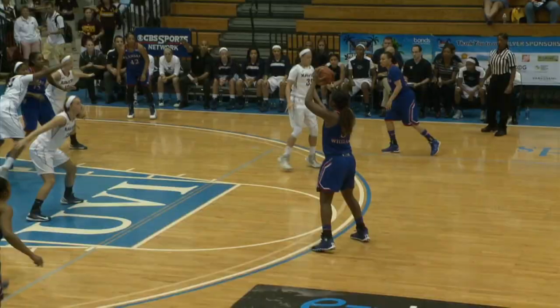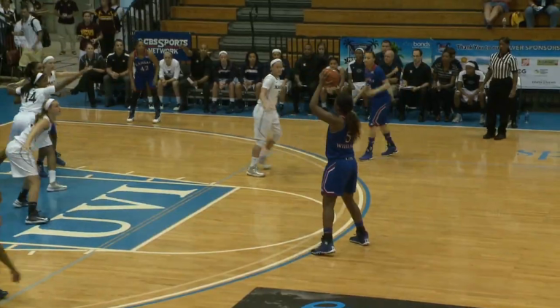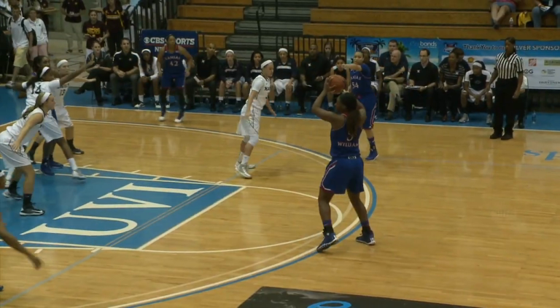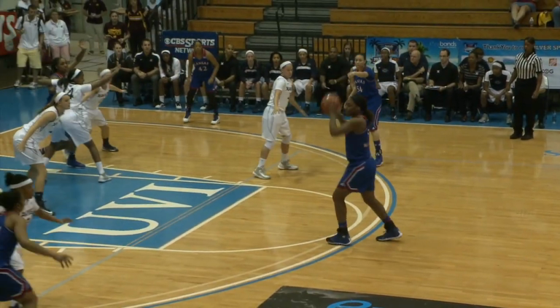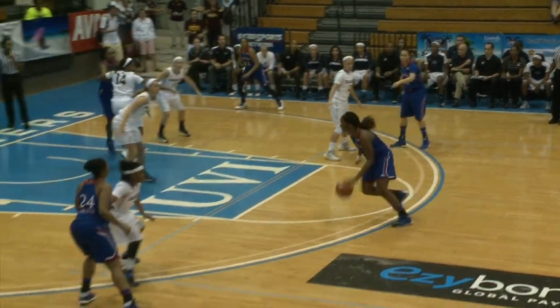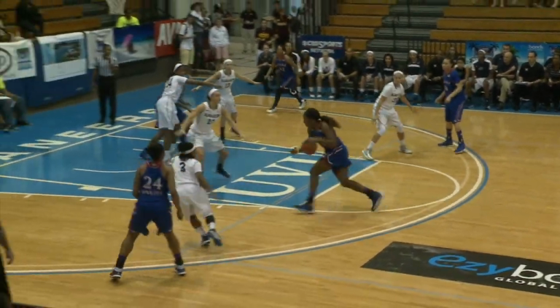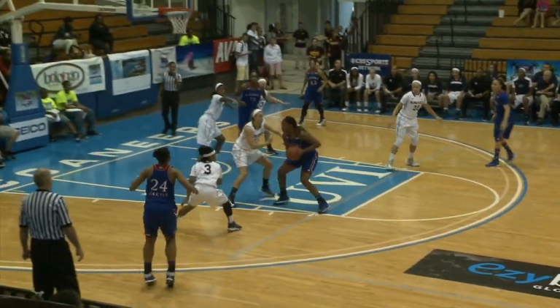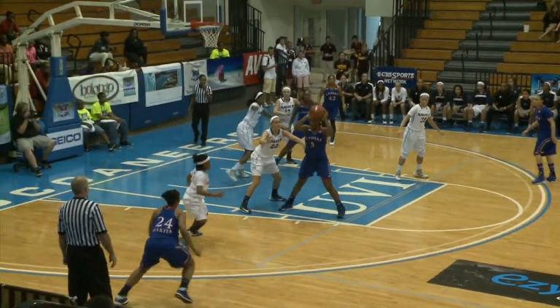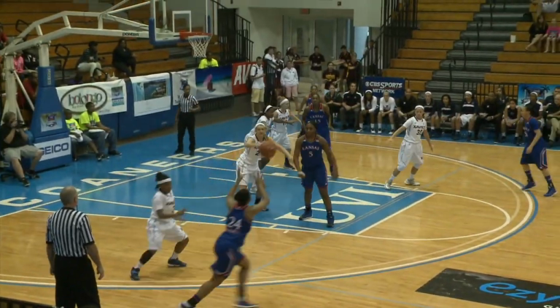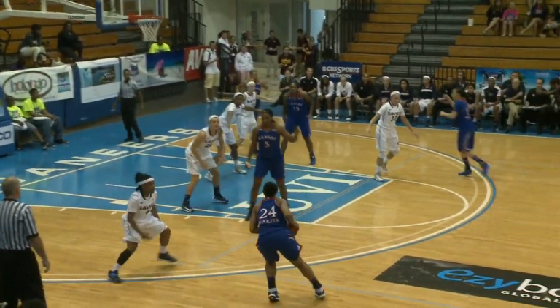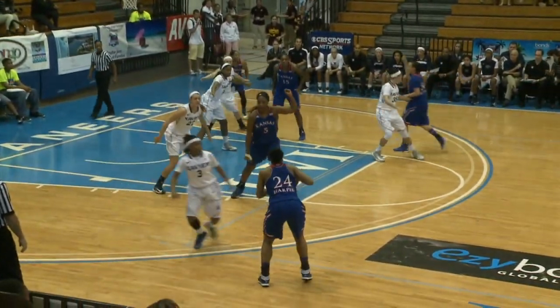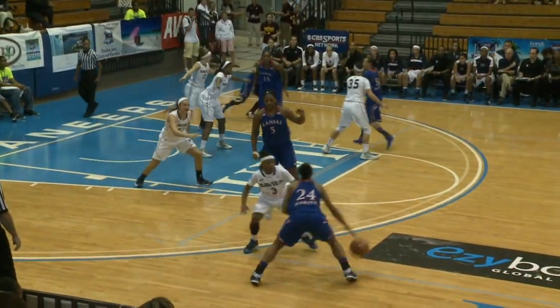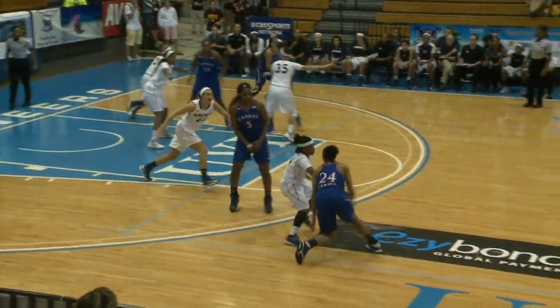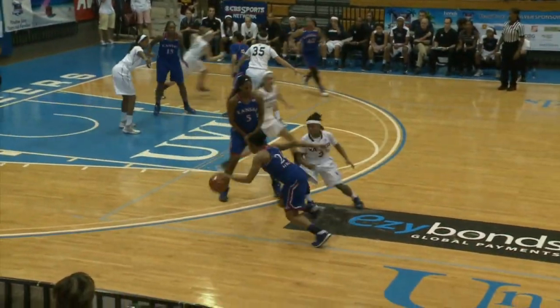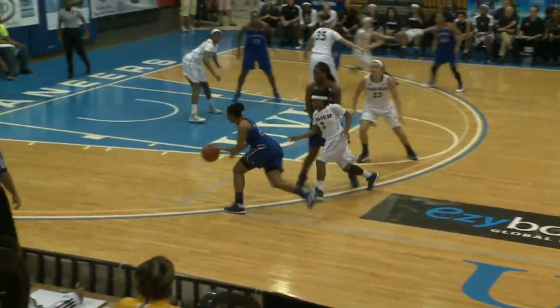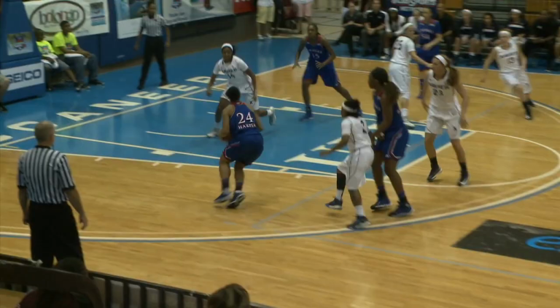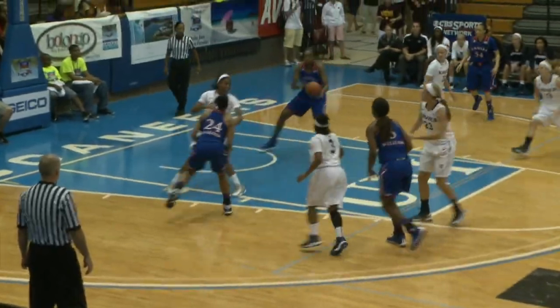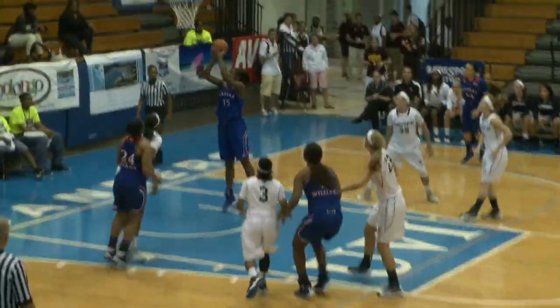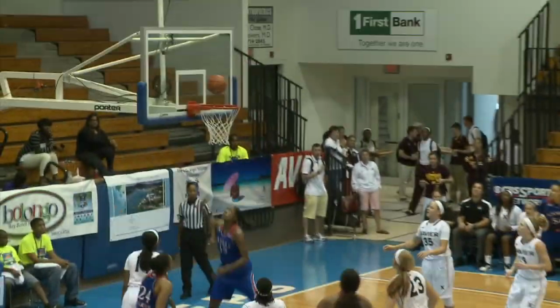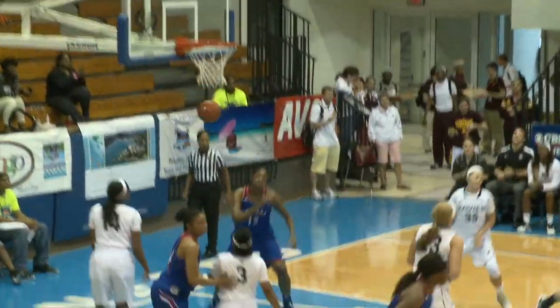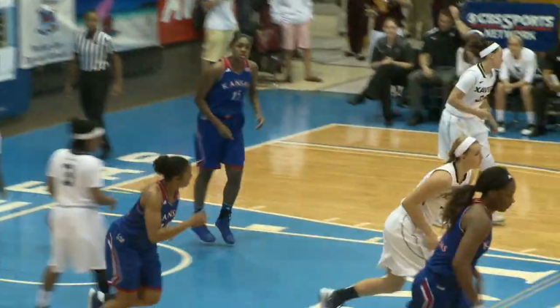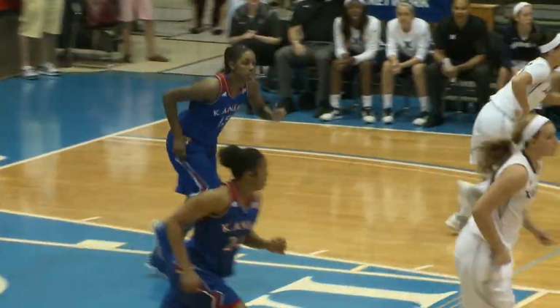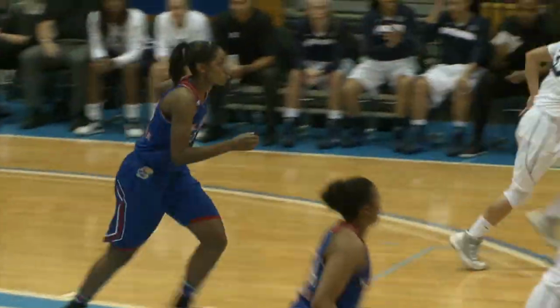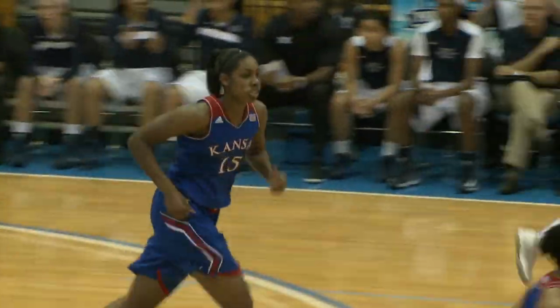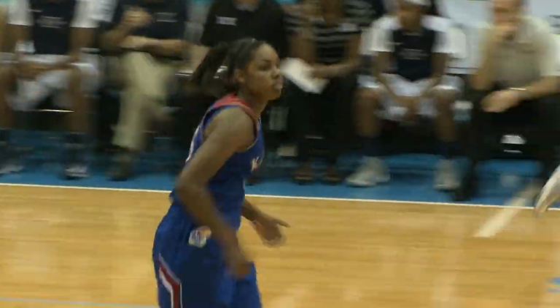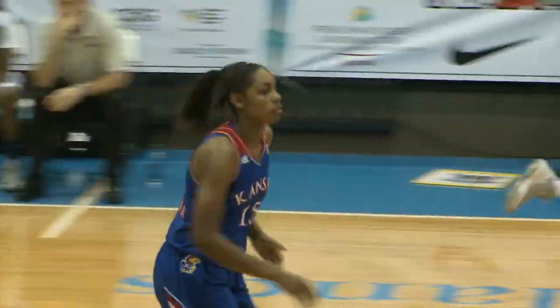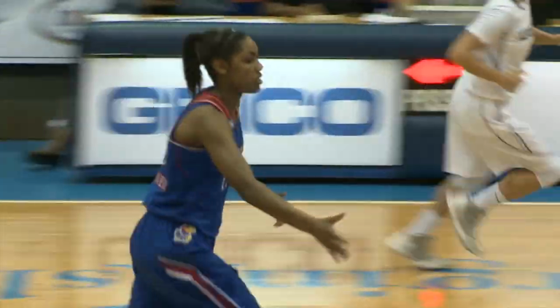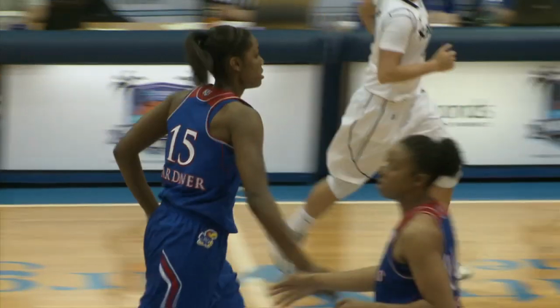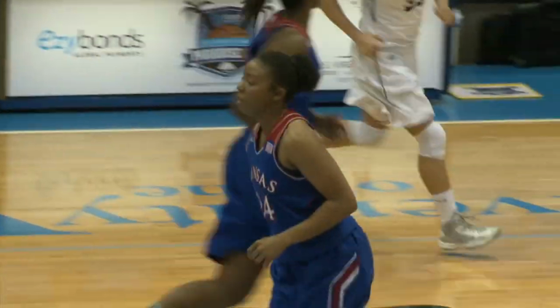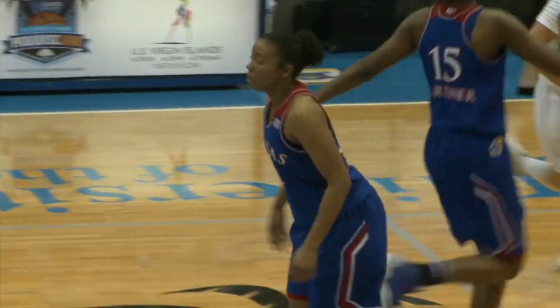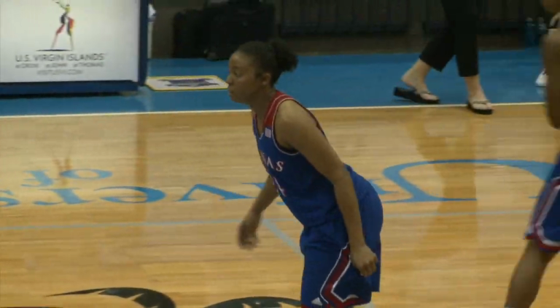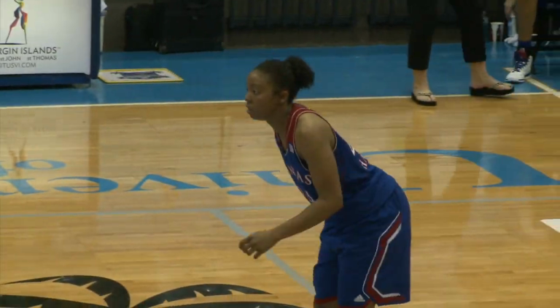Bunny Williams out front for KU. They sag away from her, so she drives into the paint and kicks it out to Harper with a nice crossover, then passes it right across to Chelsea Gardner, who lays it up and in. That was an easy basket for Gardner.